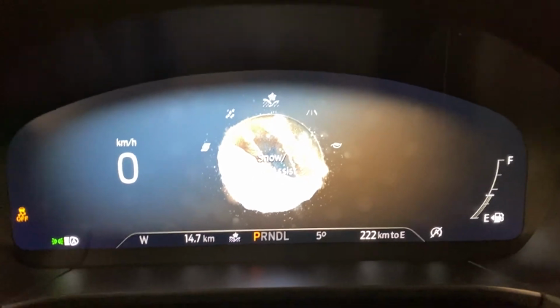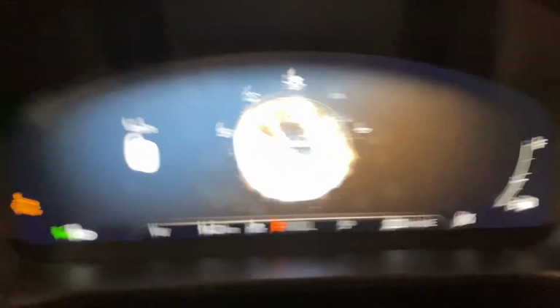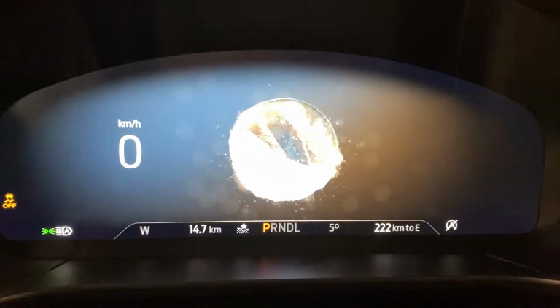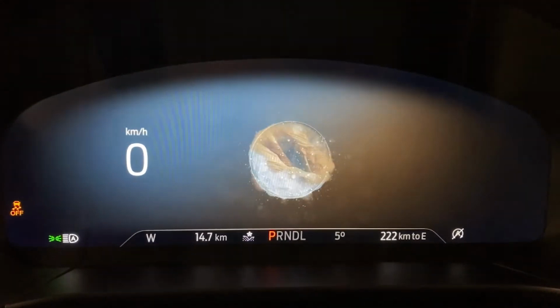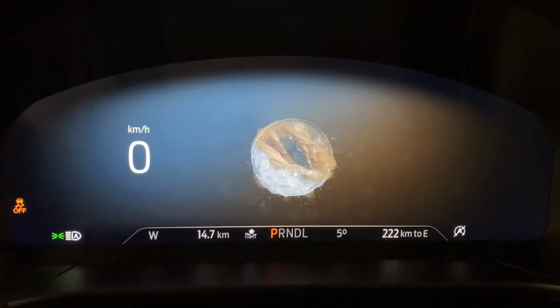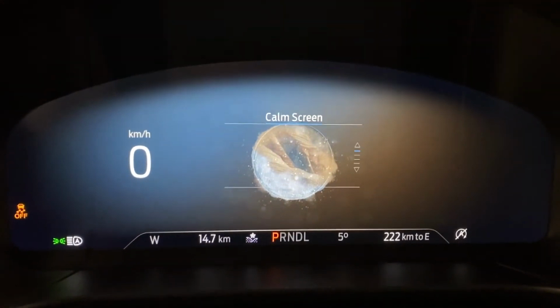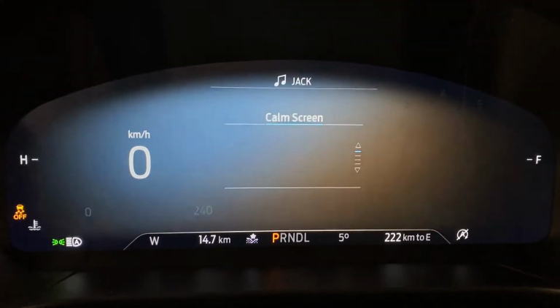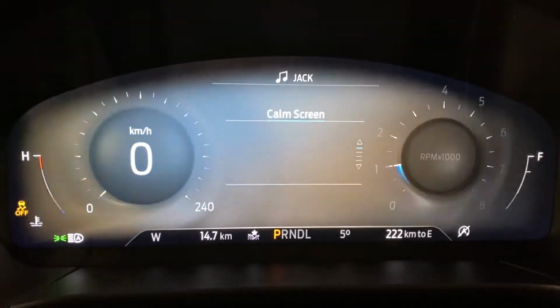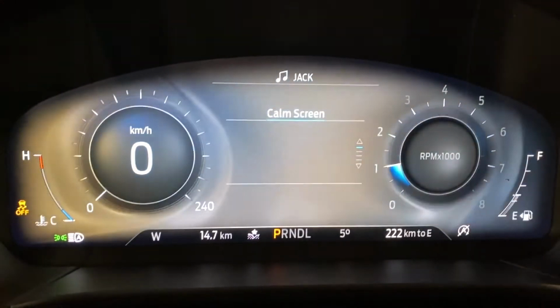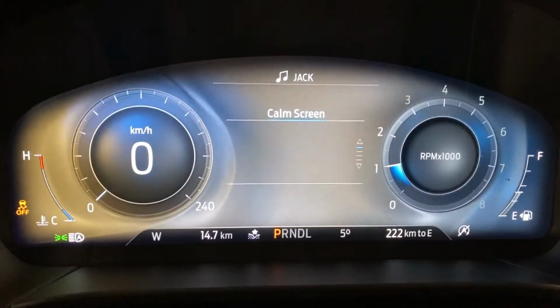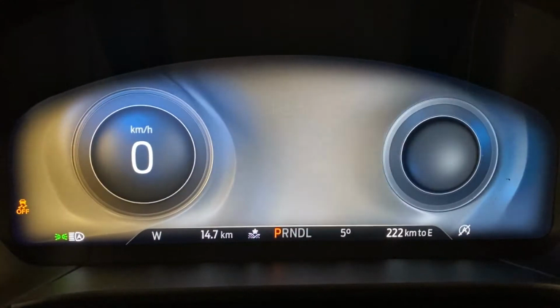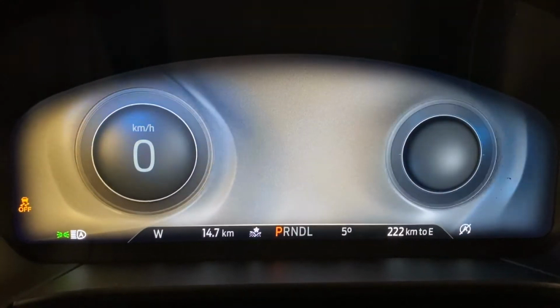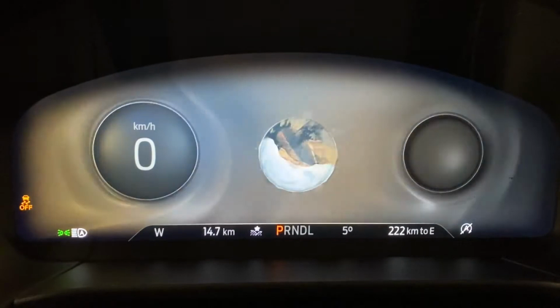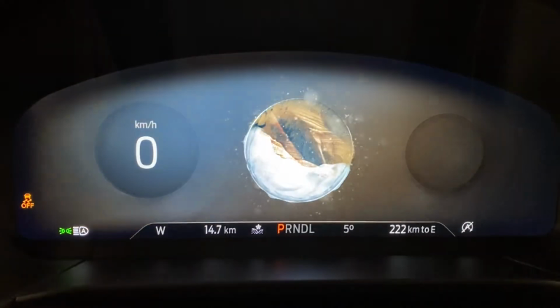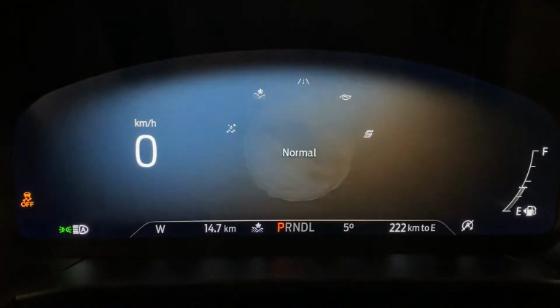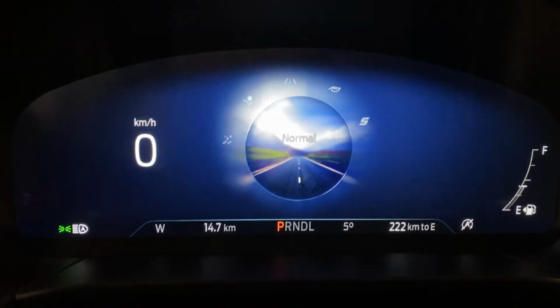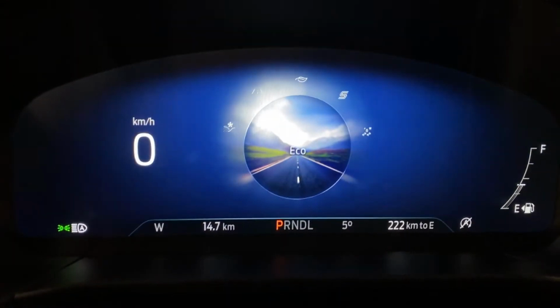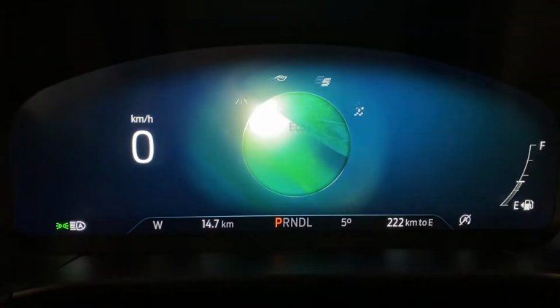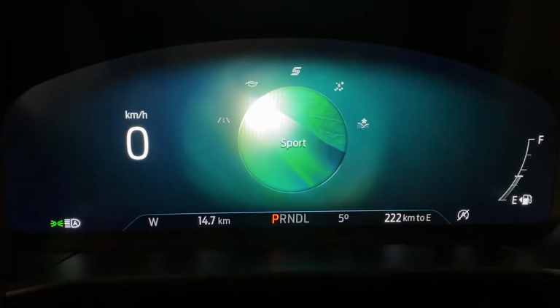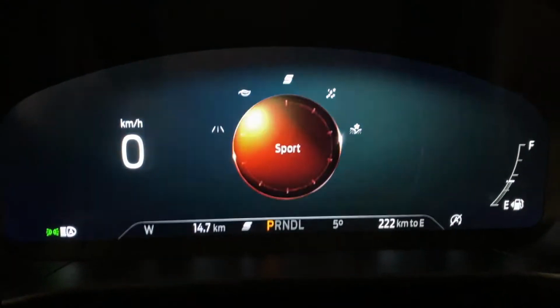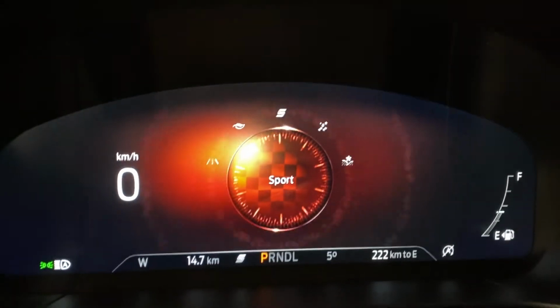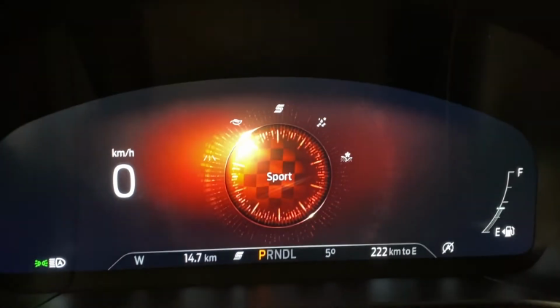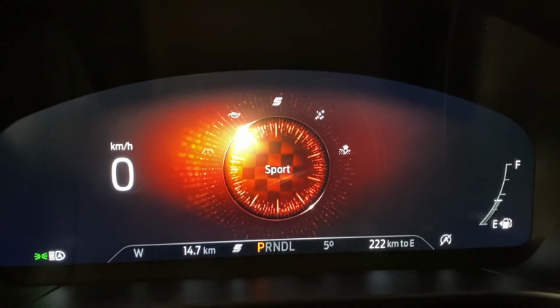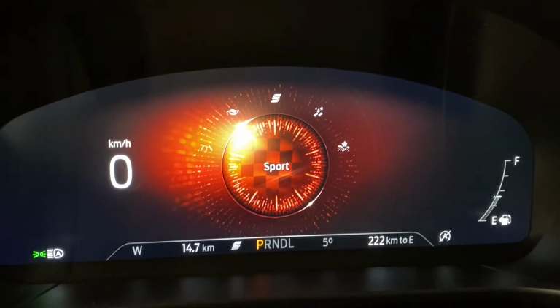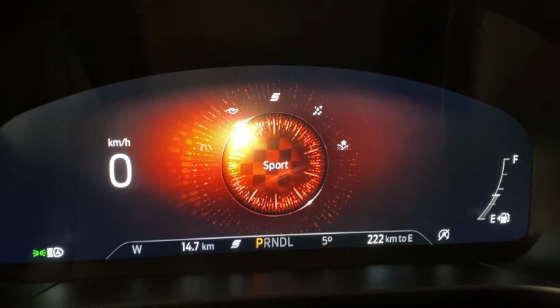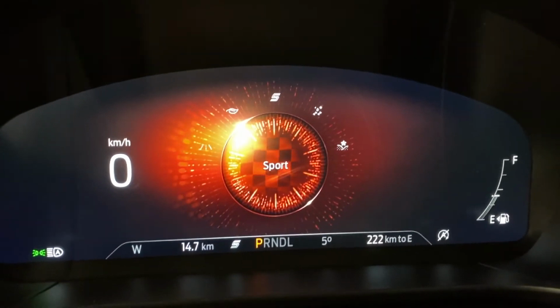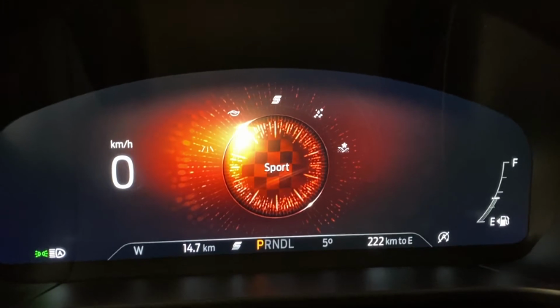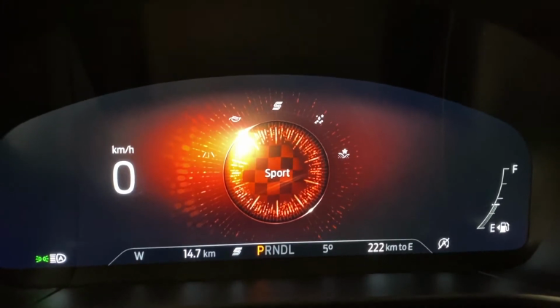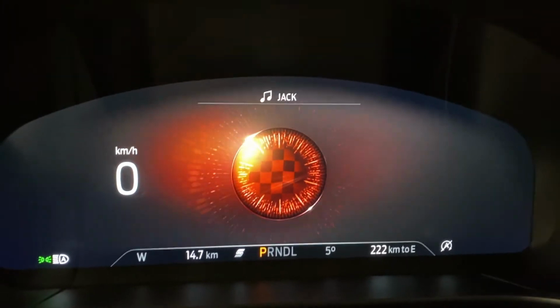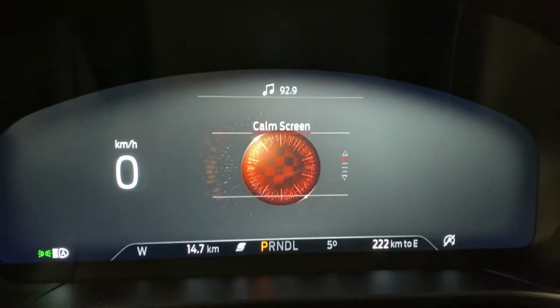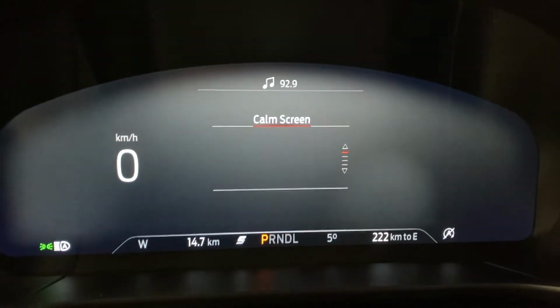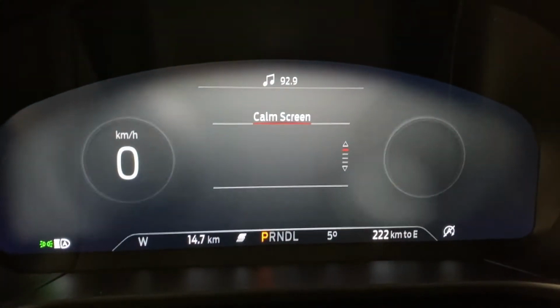The display is dynamic, so whatever mode you're in, it actually changes for you — which is really cool to see. So if you go into sport mode, it'll go a nice red to show you that you really are in sport mode.